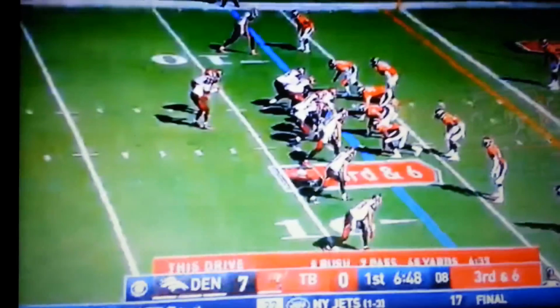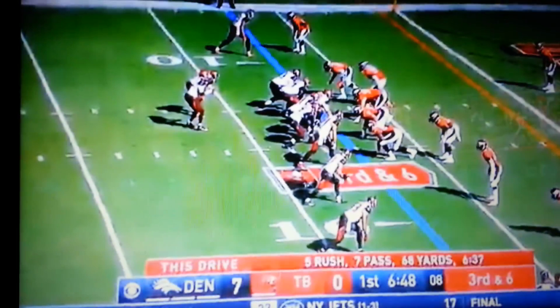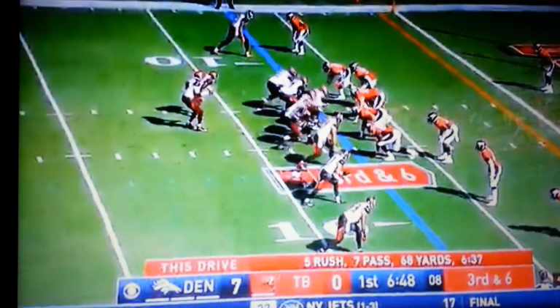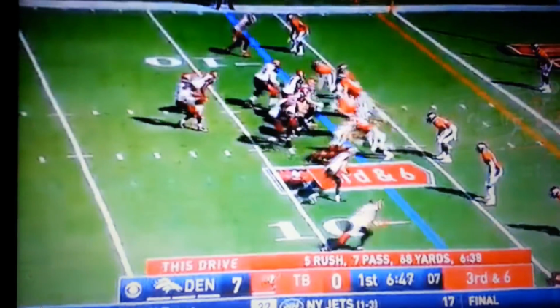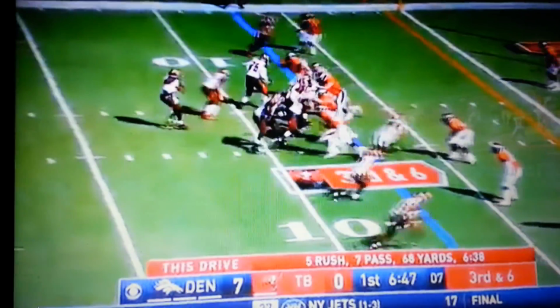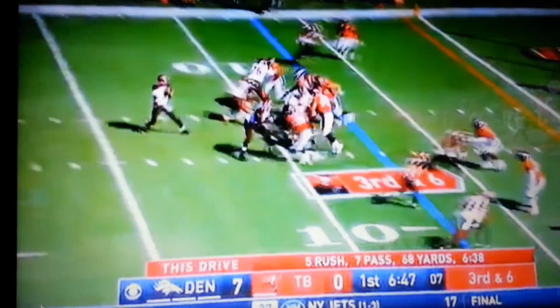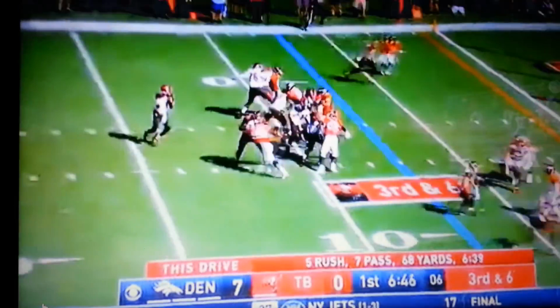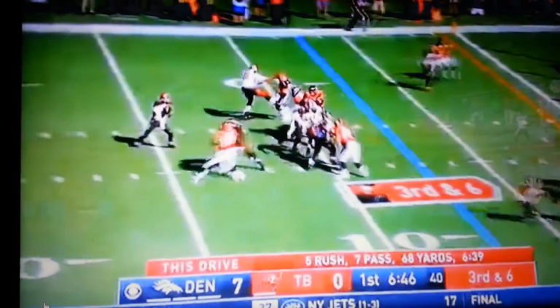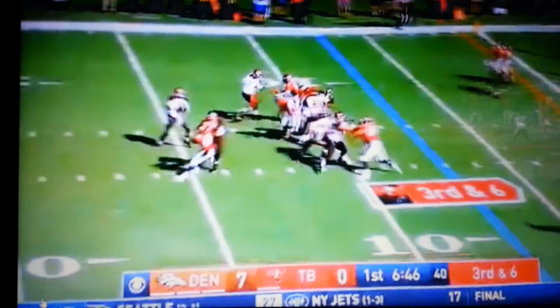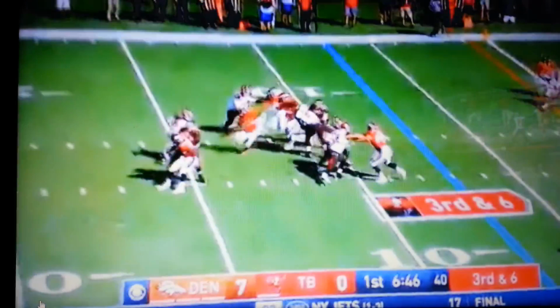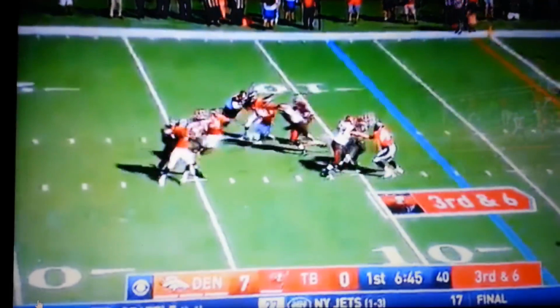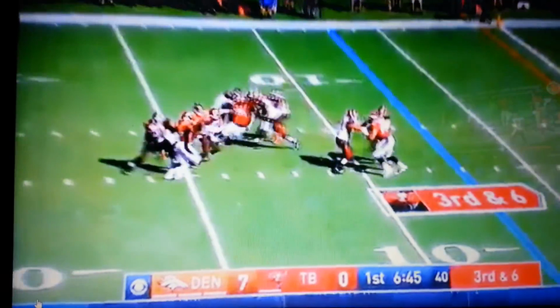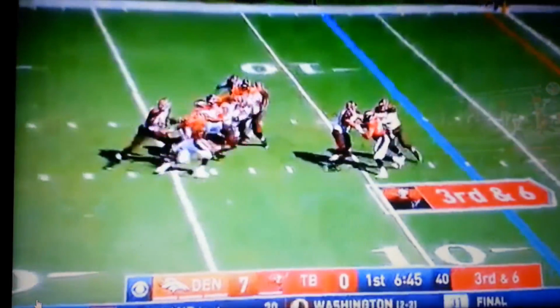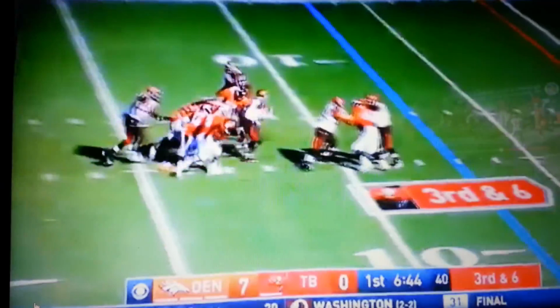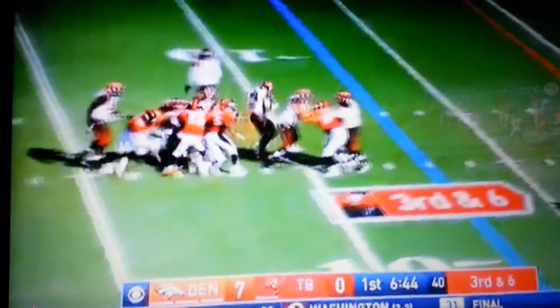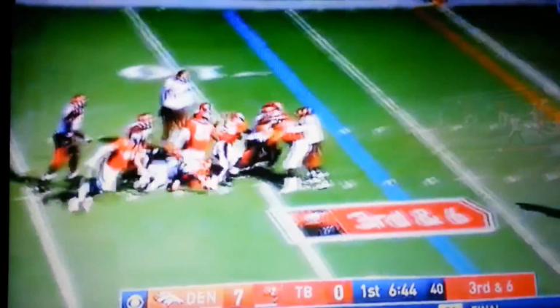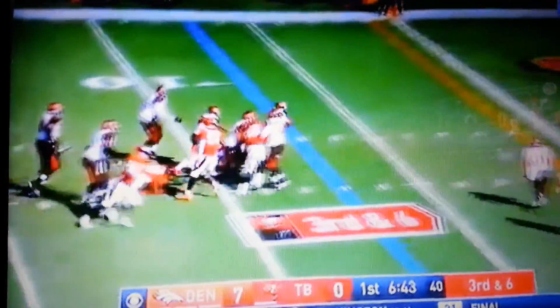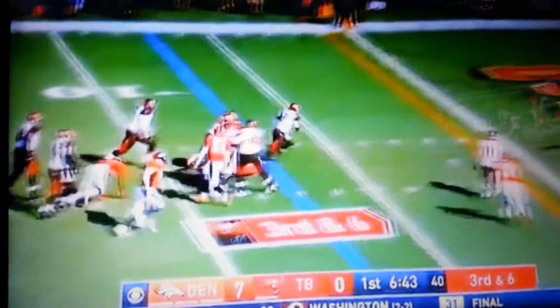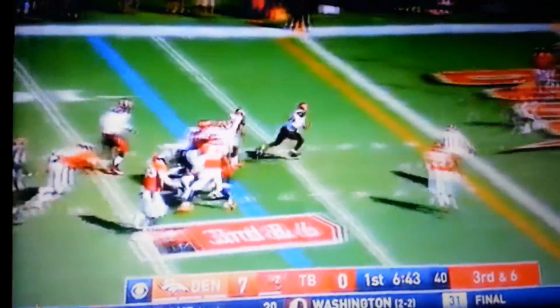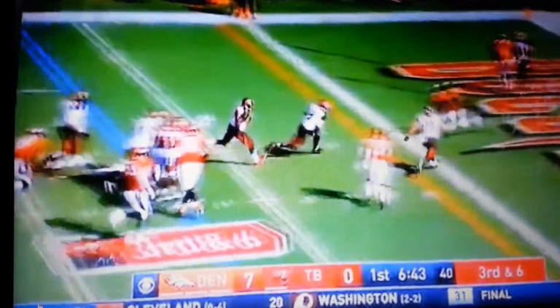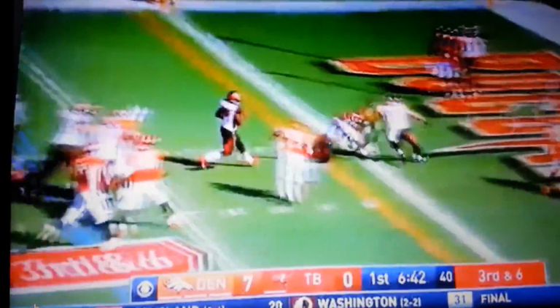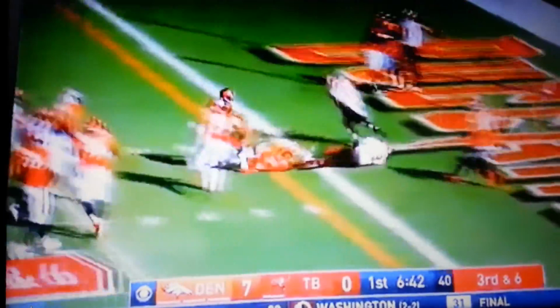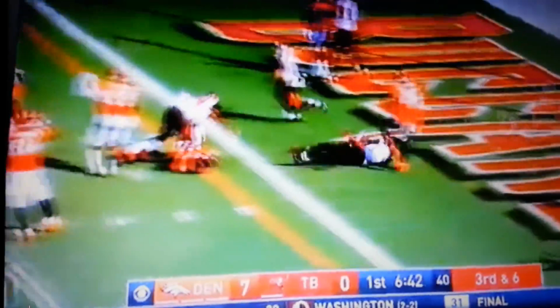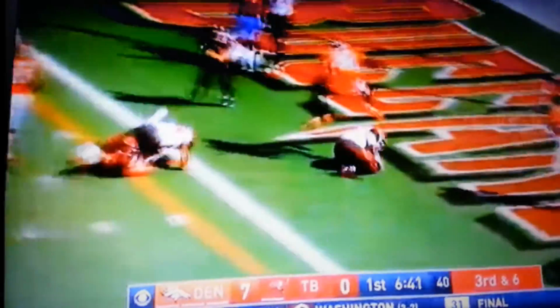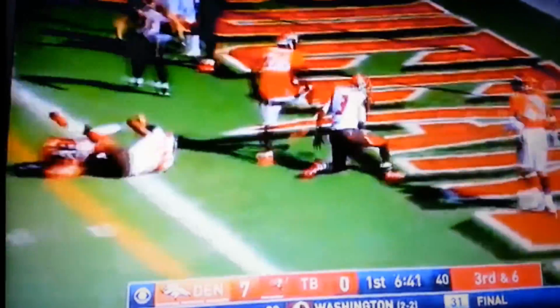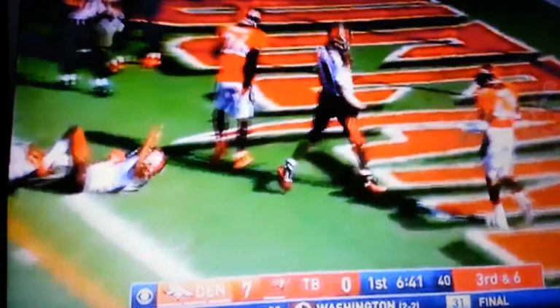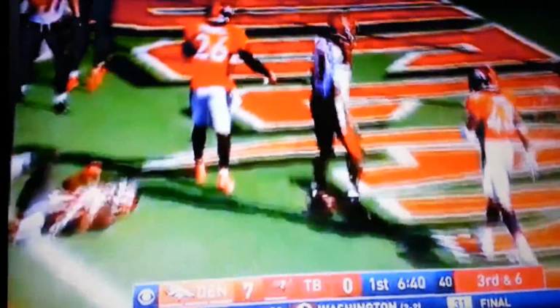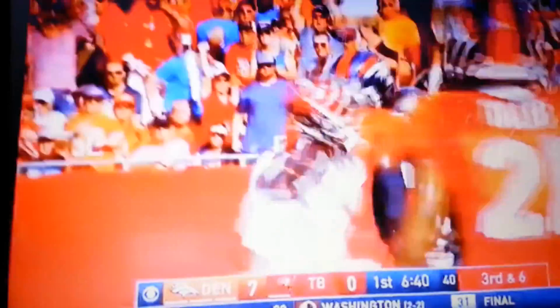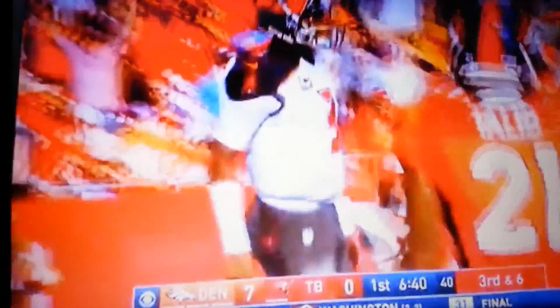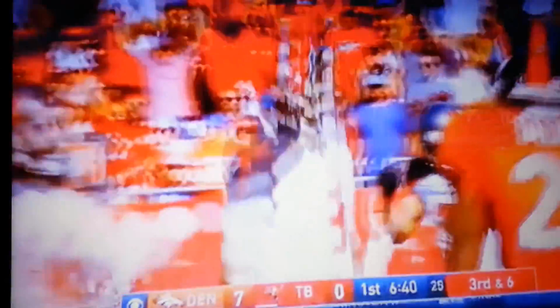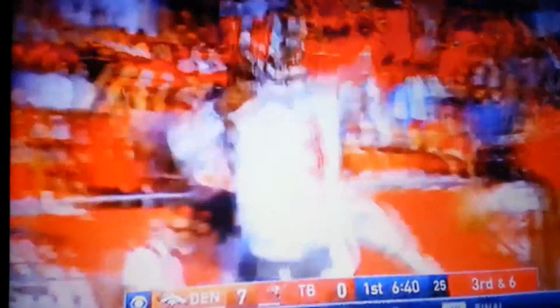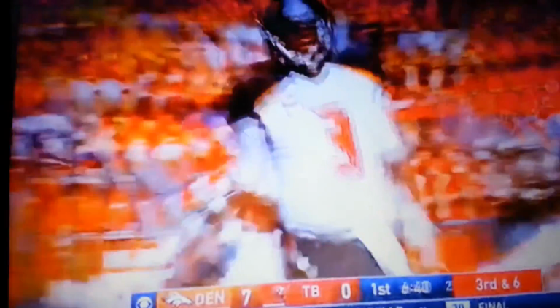They're going to go third and six, they need the one to get a fresh set of downs. Winston under duress, escapes into the end zone for the Tampa Bay touchdown!